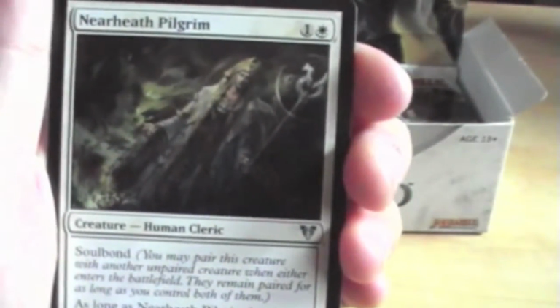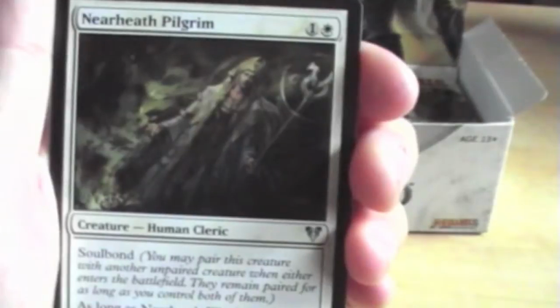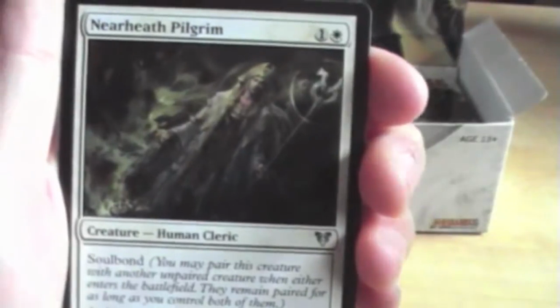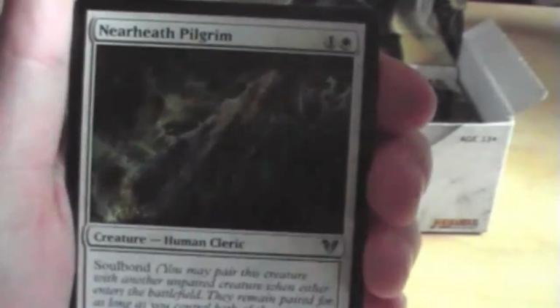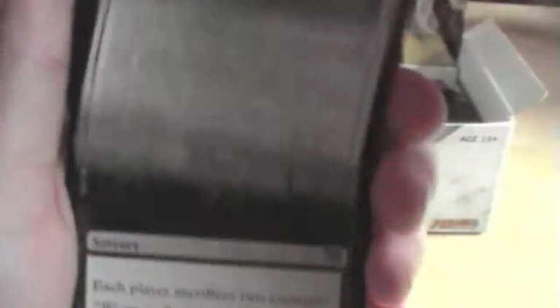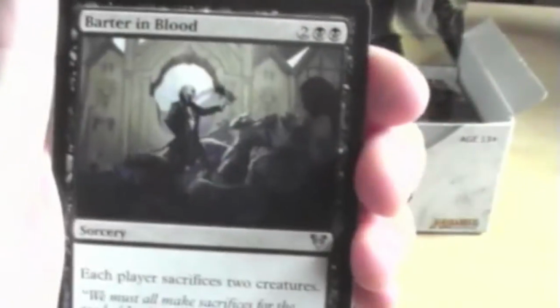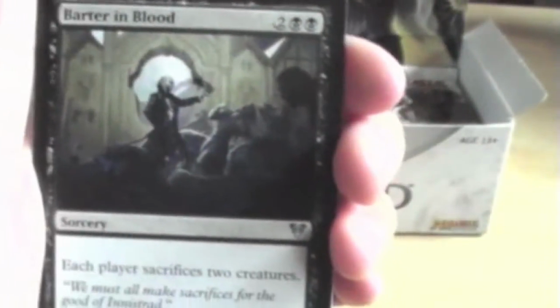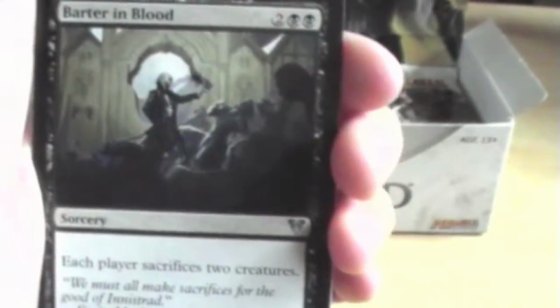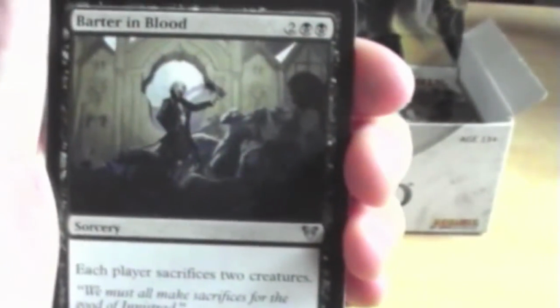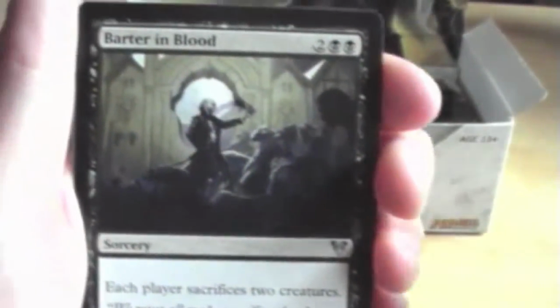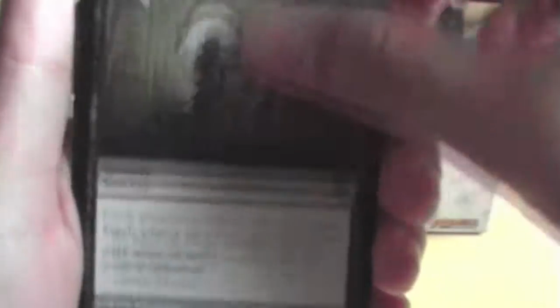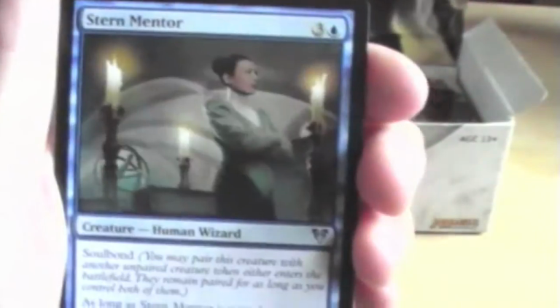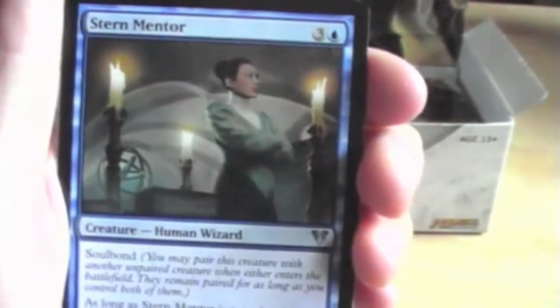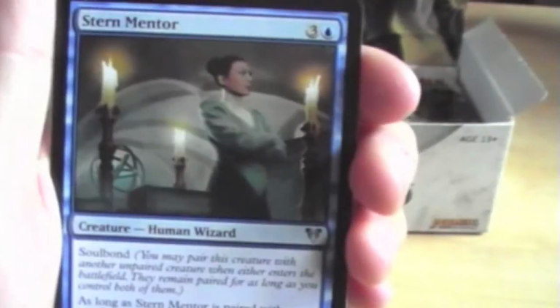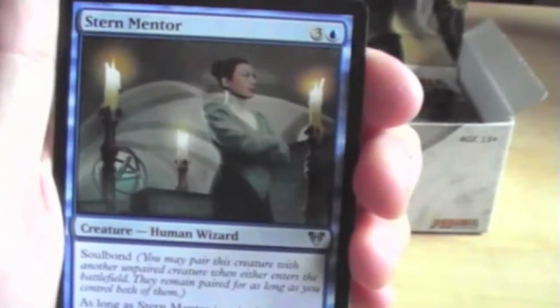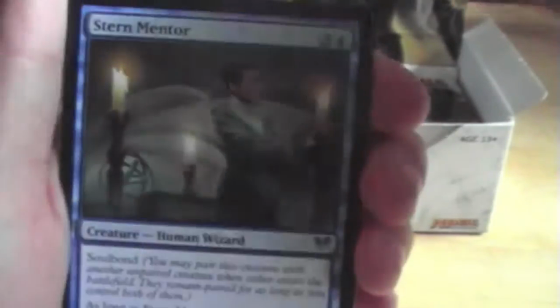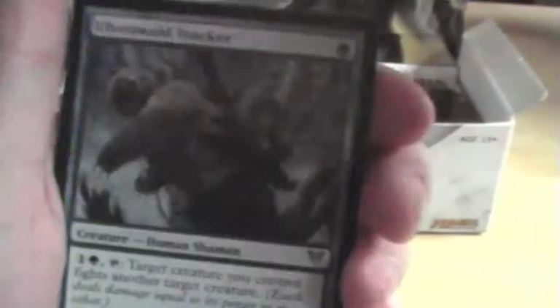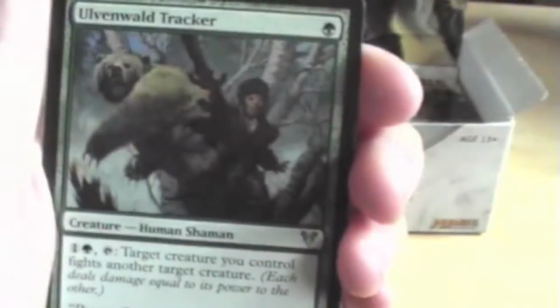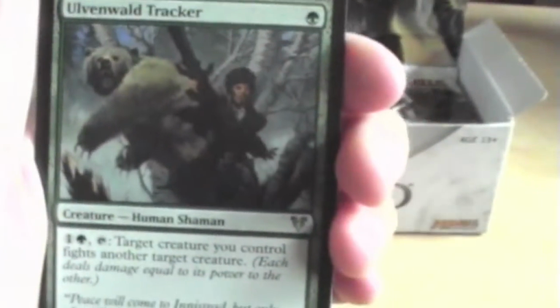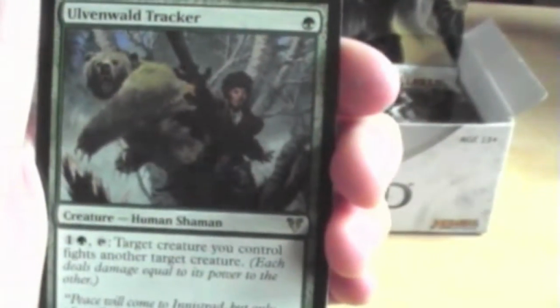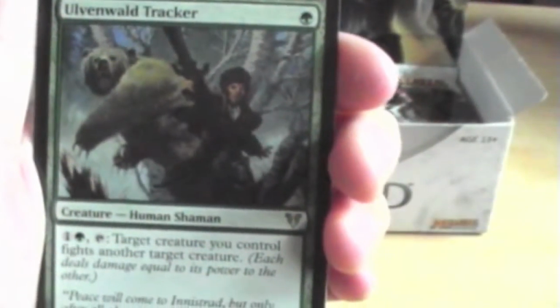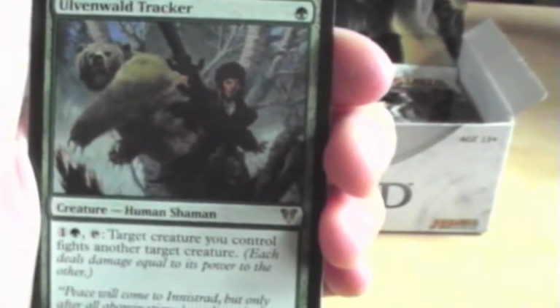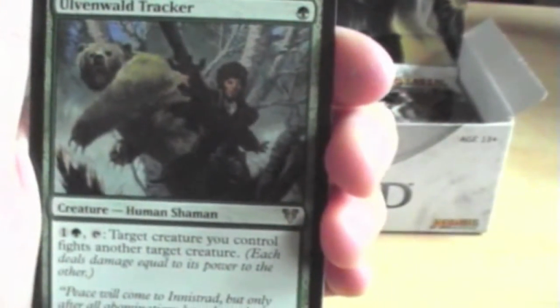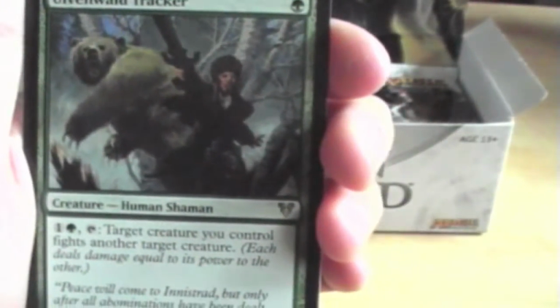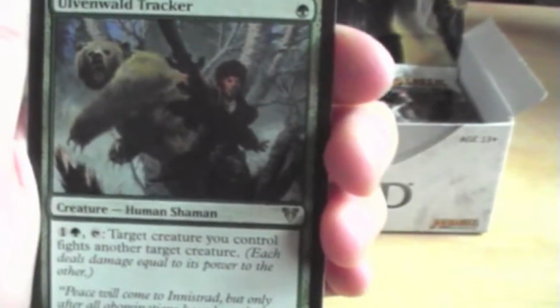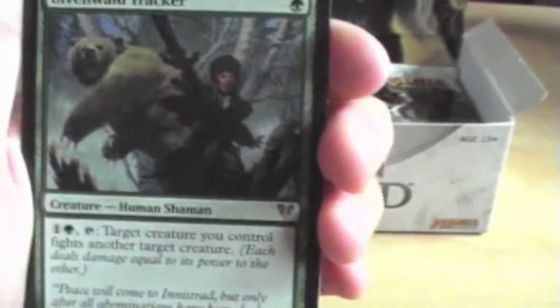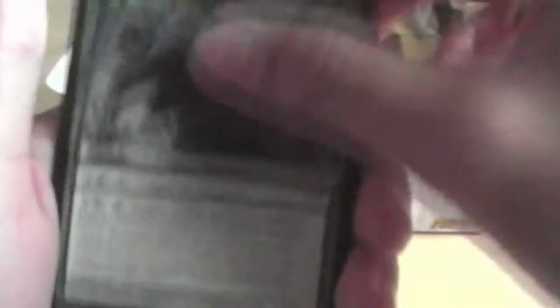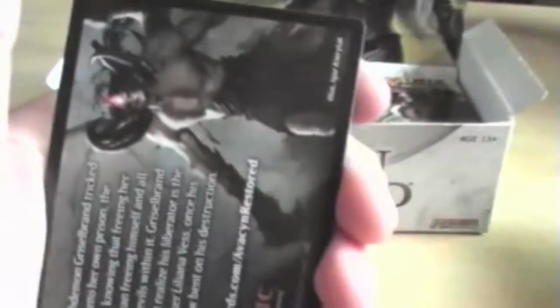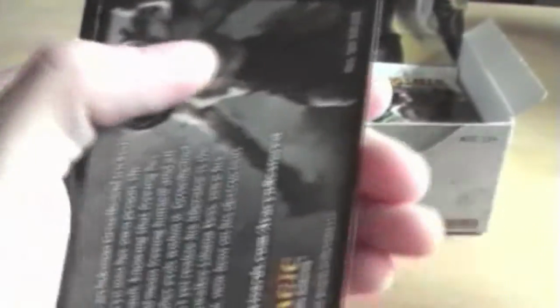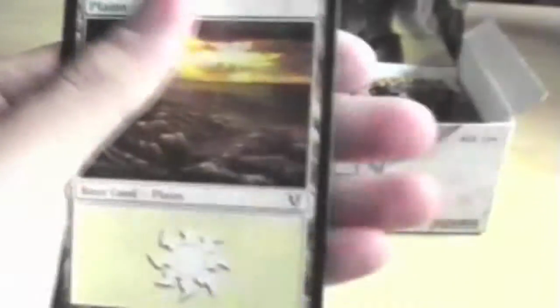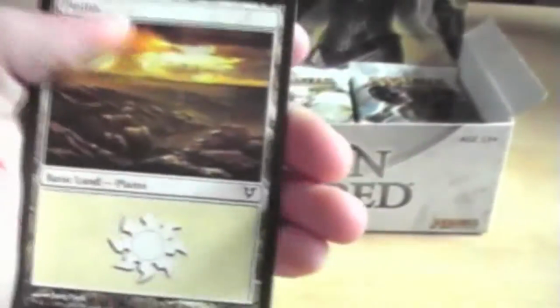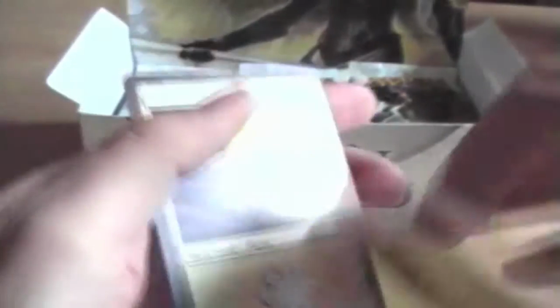Near Heath Pilgrim for the first uncommon. Barter and Blood, Stir and Mentor, and for the rare we have an Ulvenwald Tracker. Add card and a Plains.